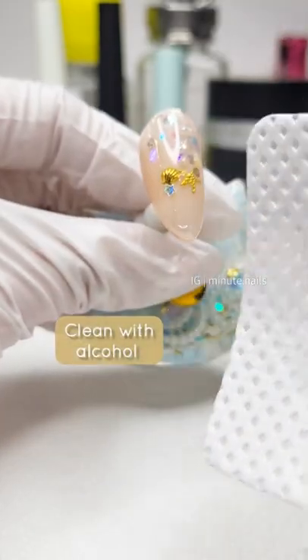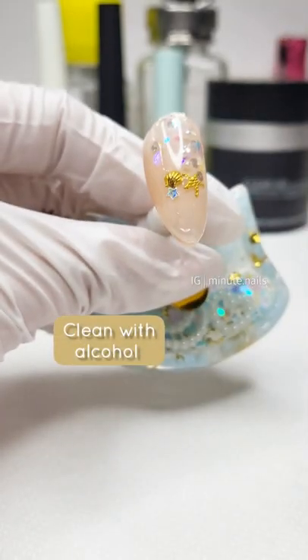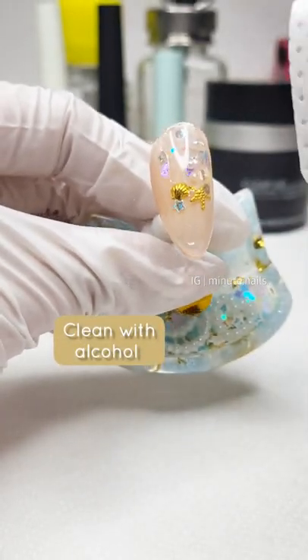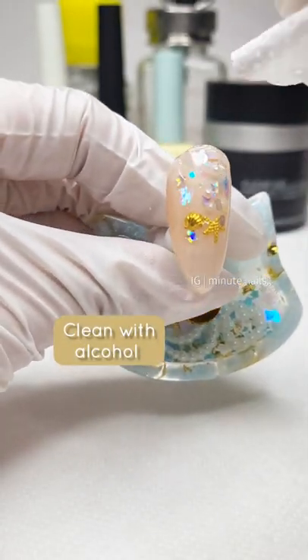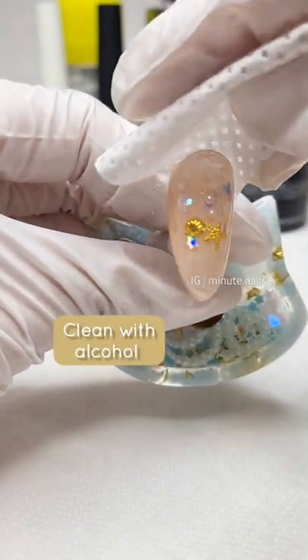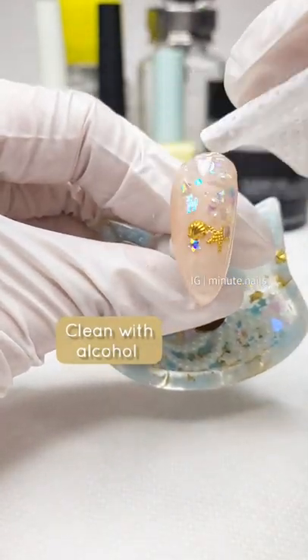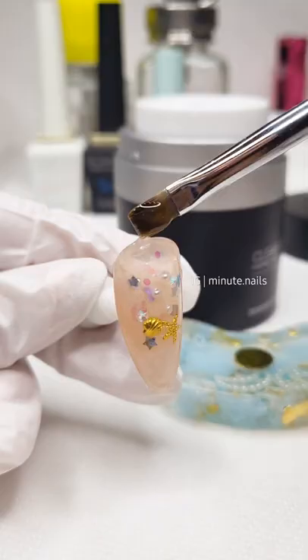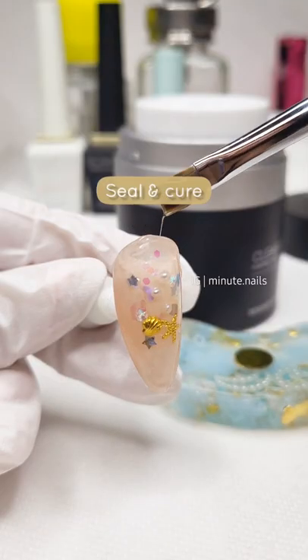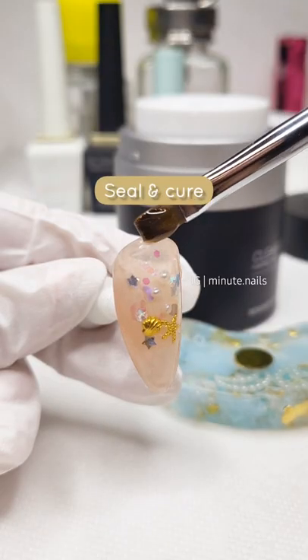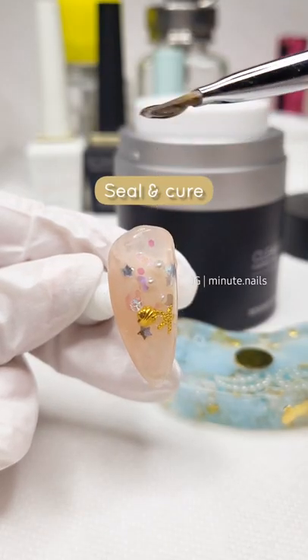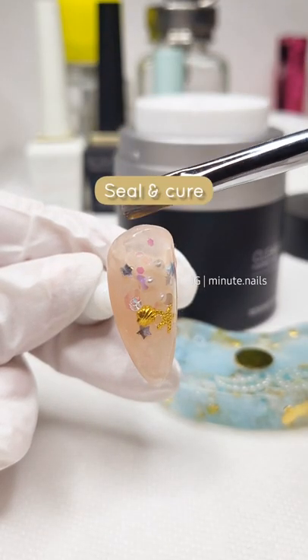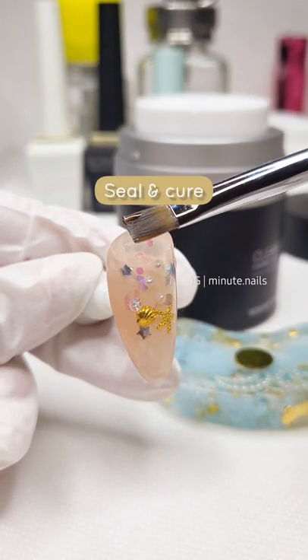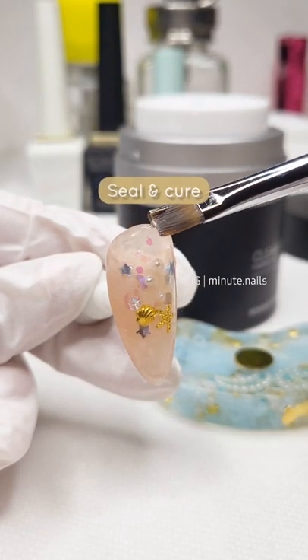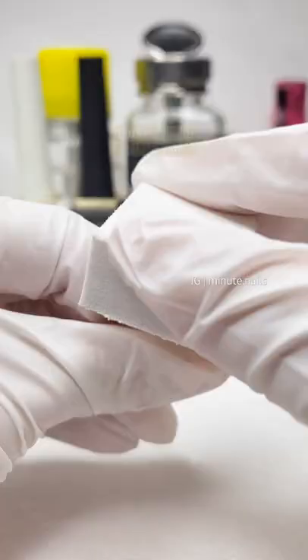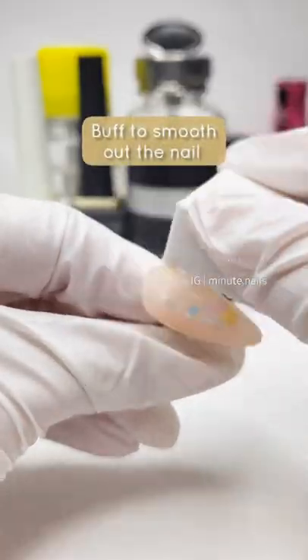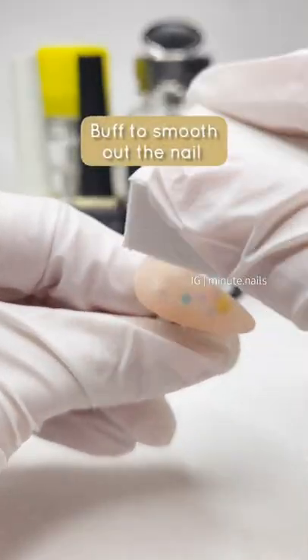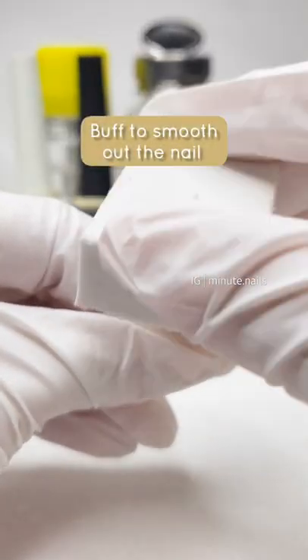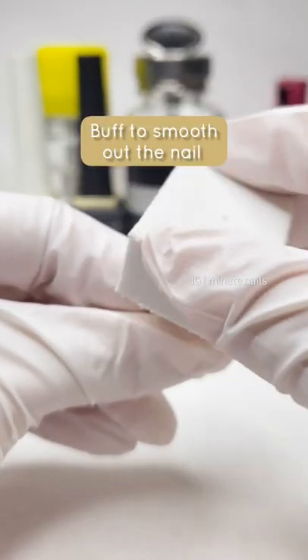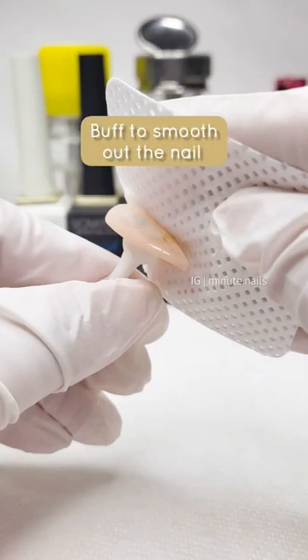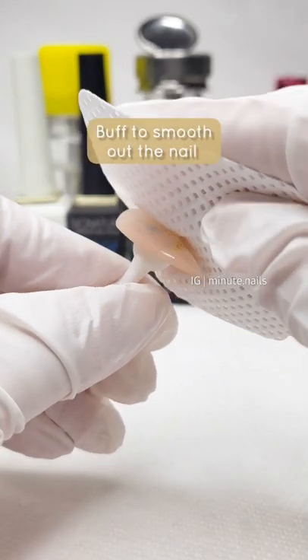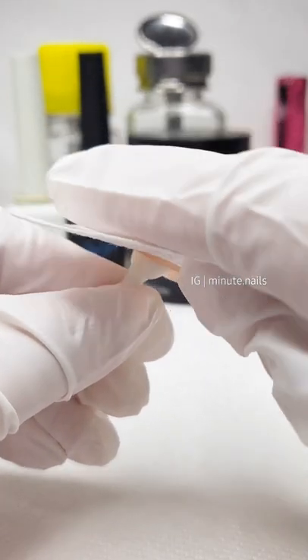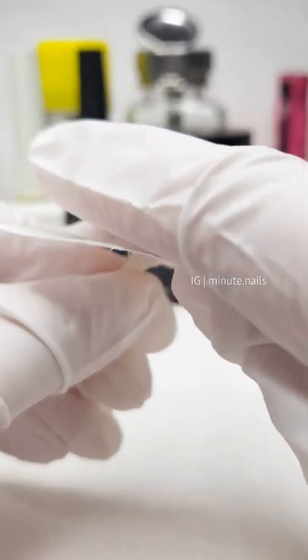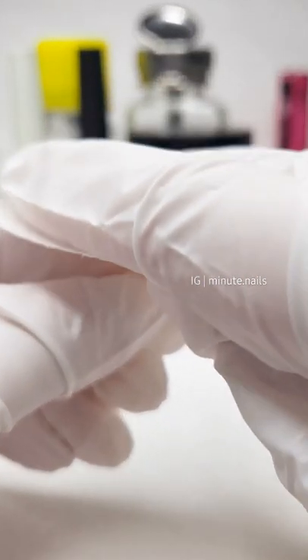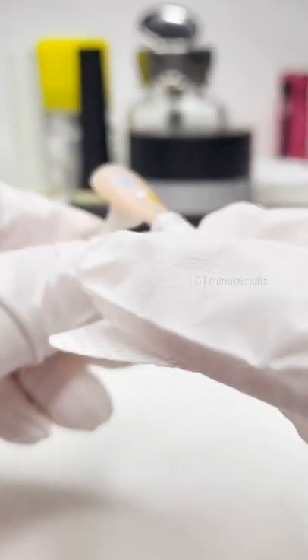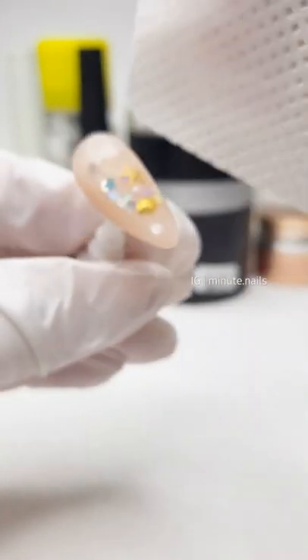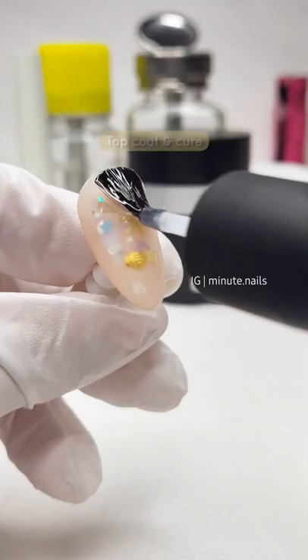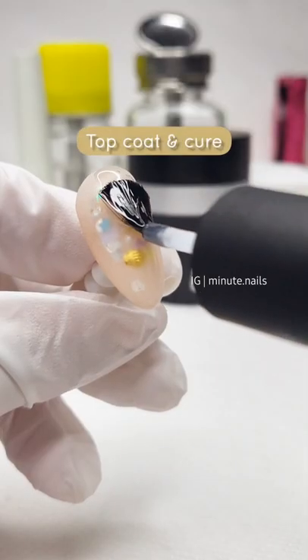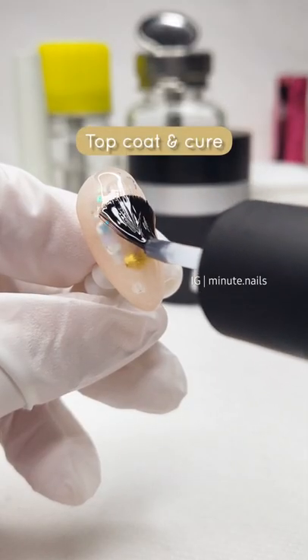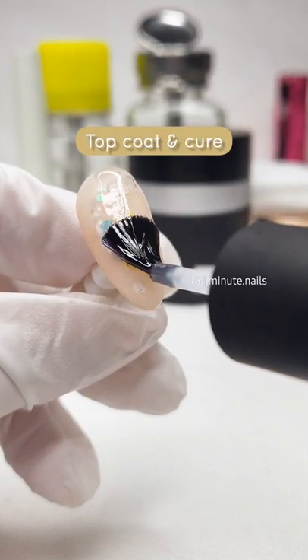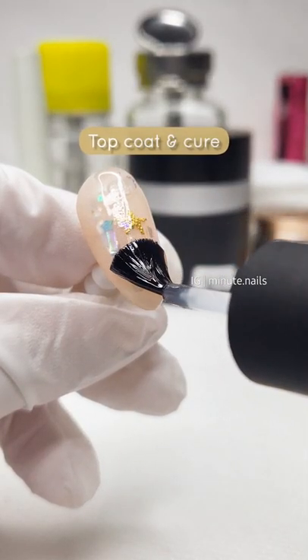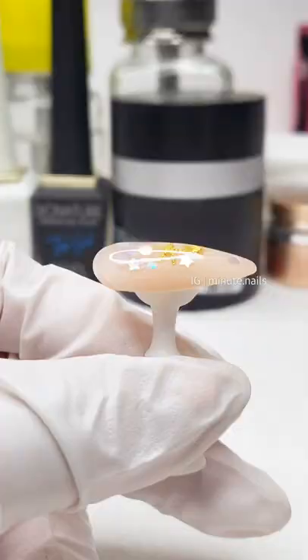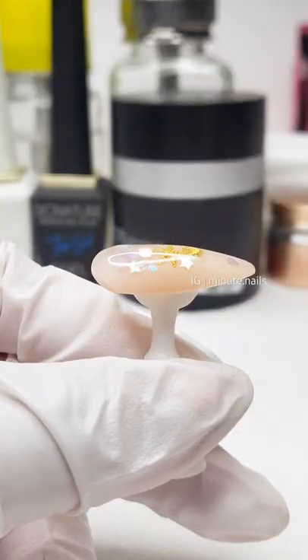Wipe off any excess with rubbing alcohol and then seal and cure. Buff to smooth out the nail. Finally, topcoat and cure, and you're done.